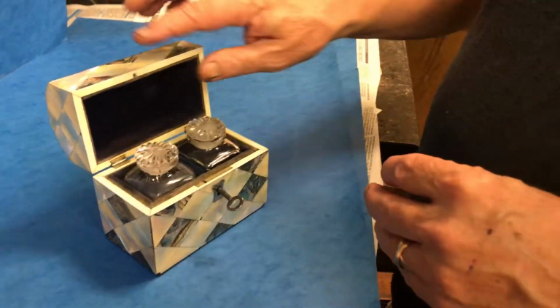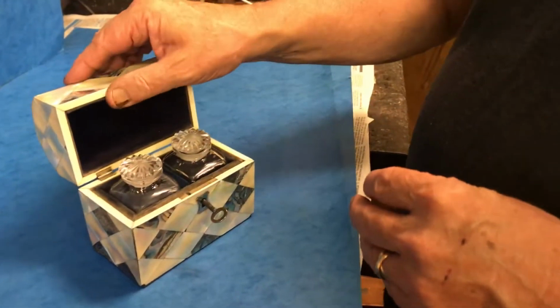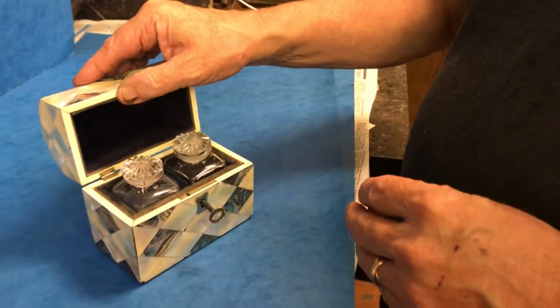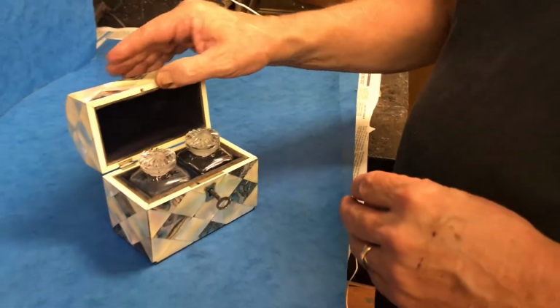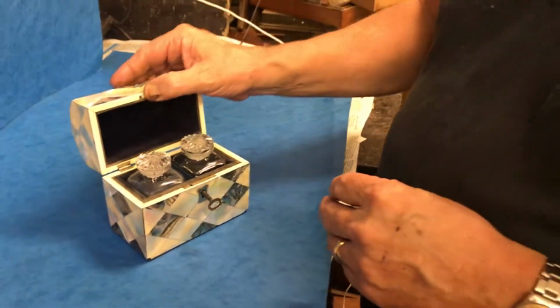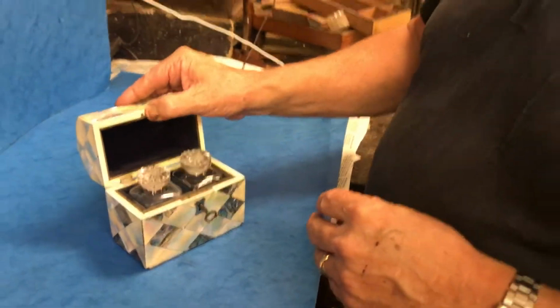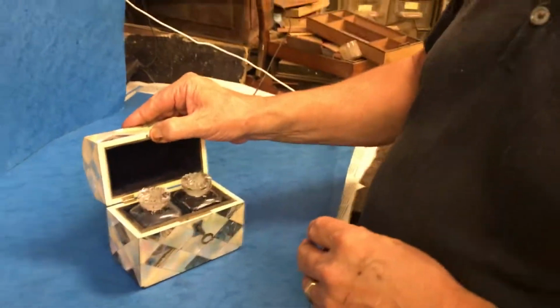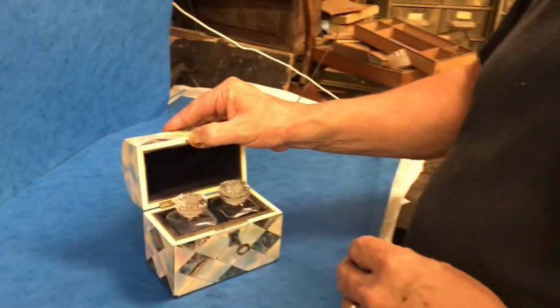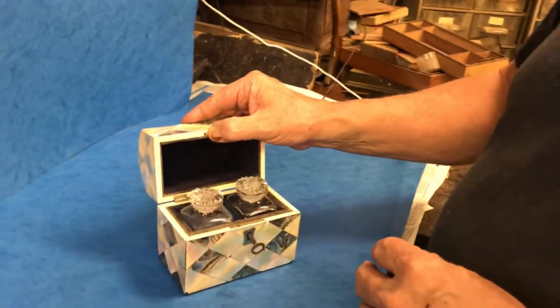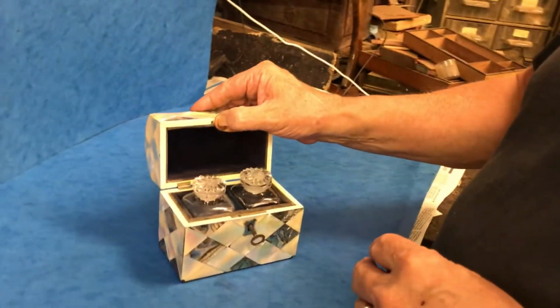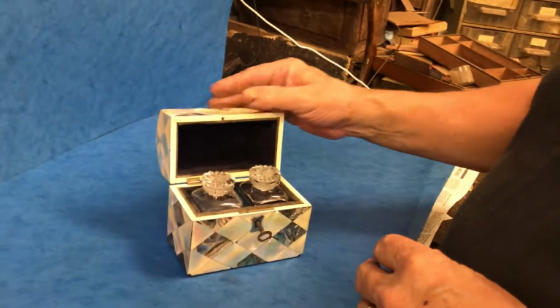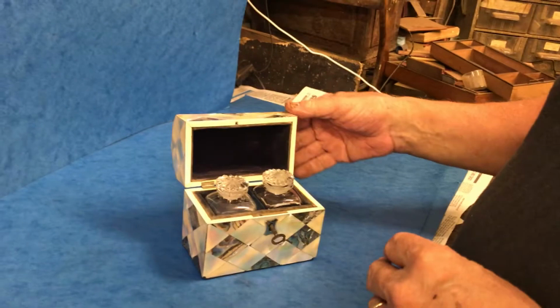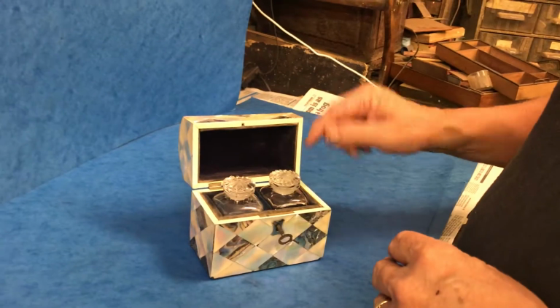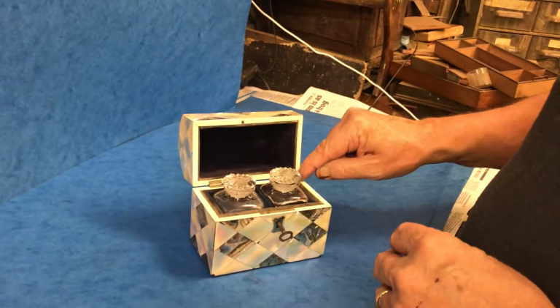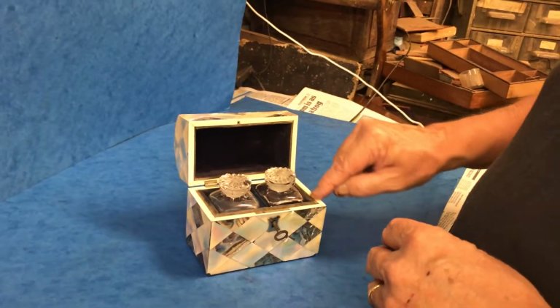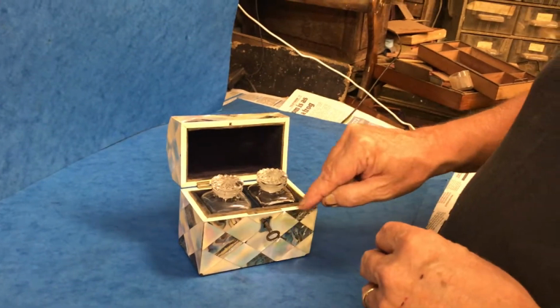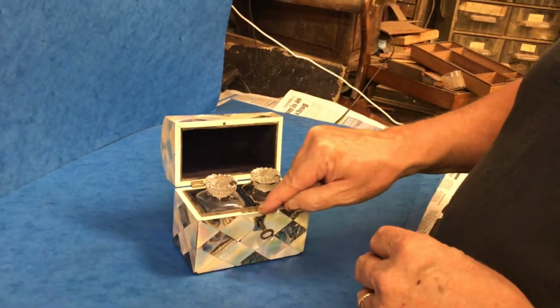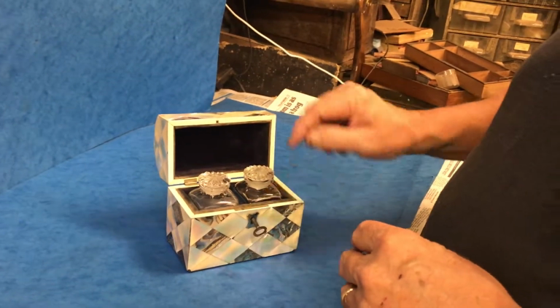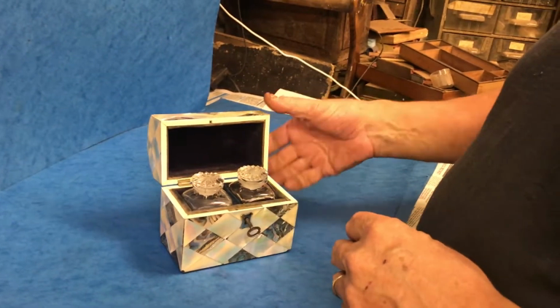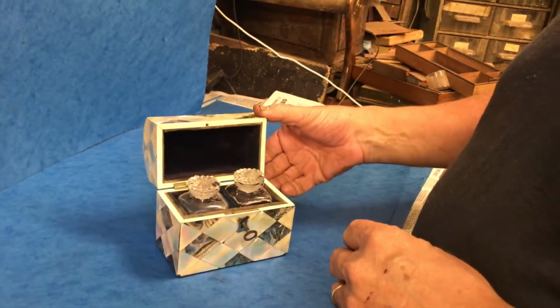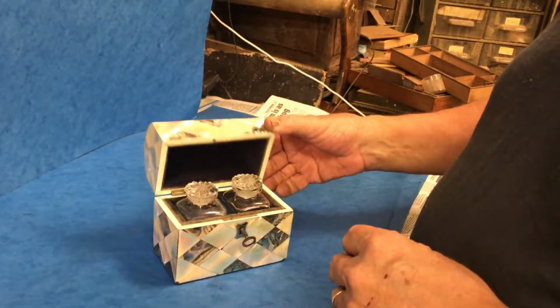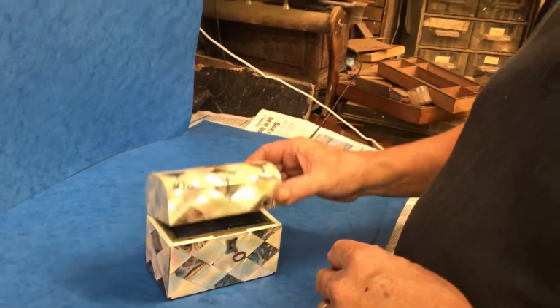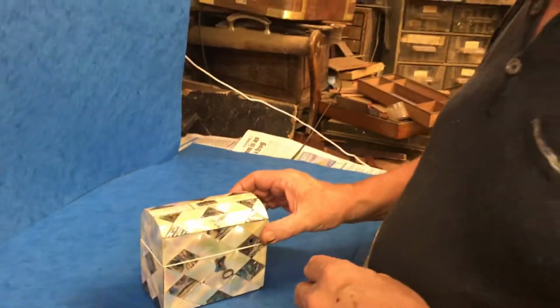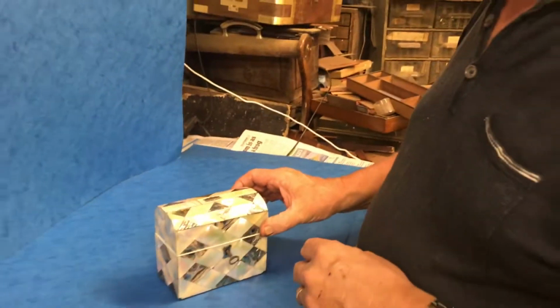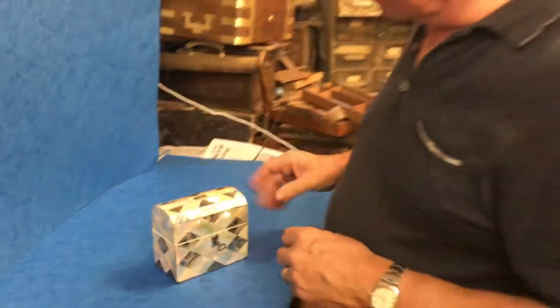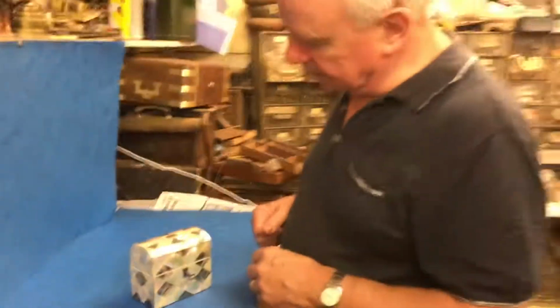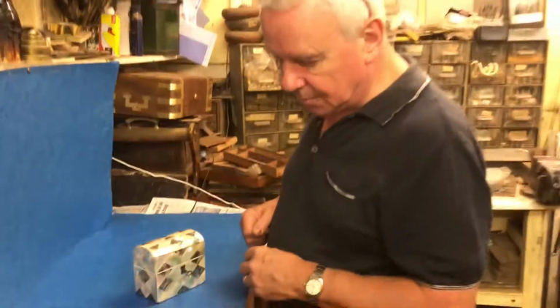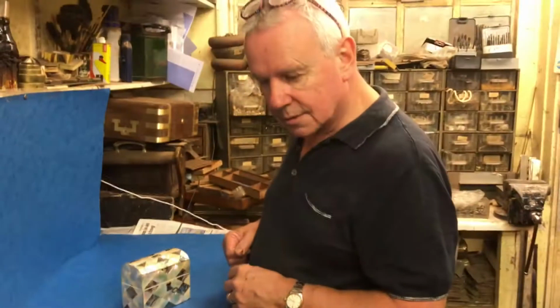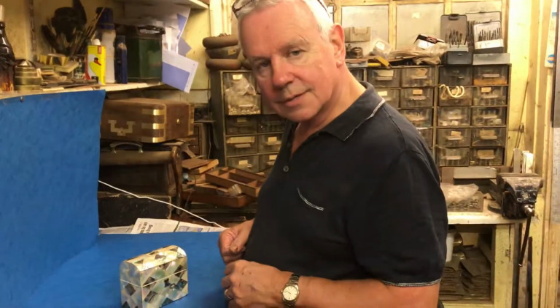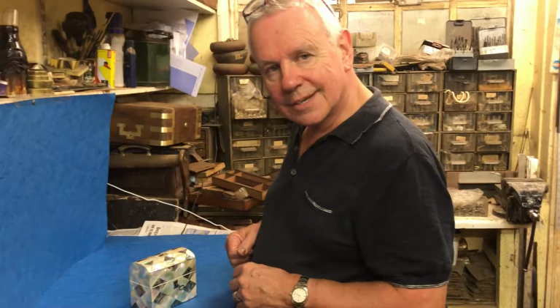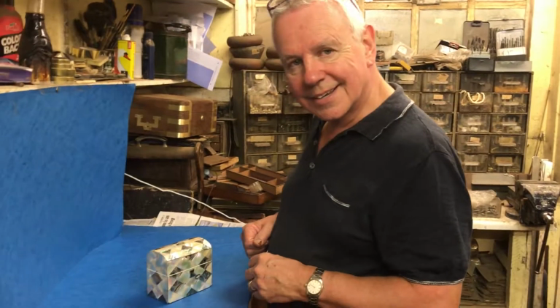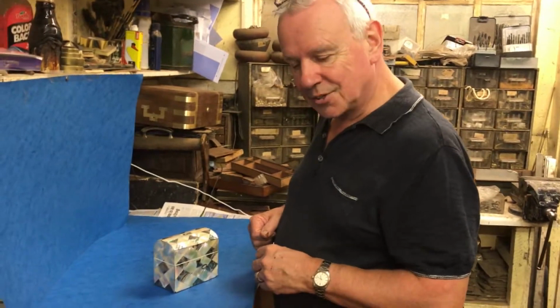It's got a key but the lock isn't working — the top section of the lock isn't there. This is ivory on the inside.